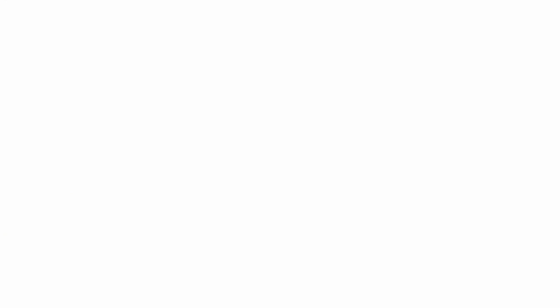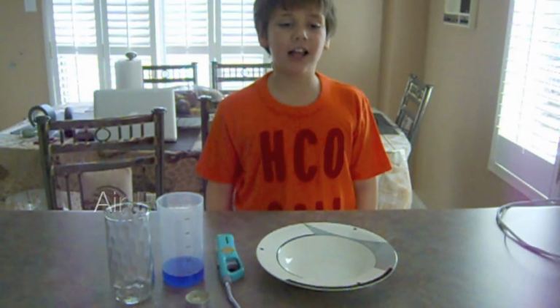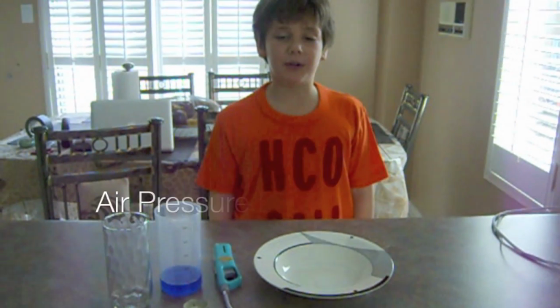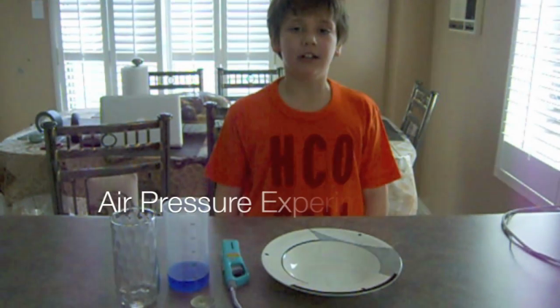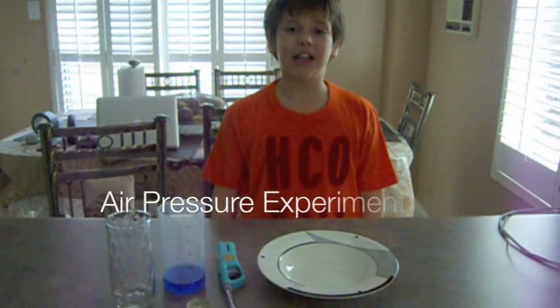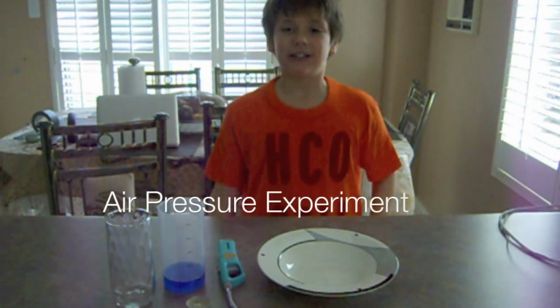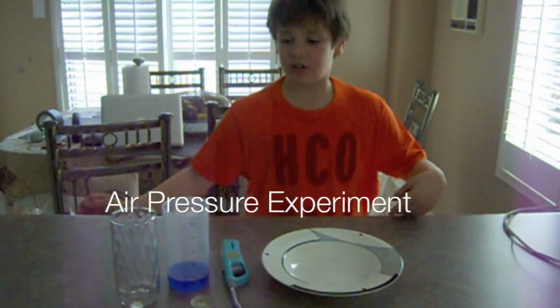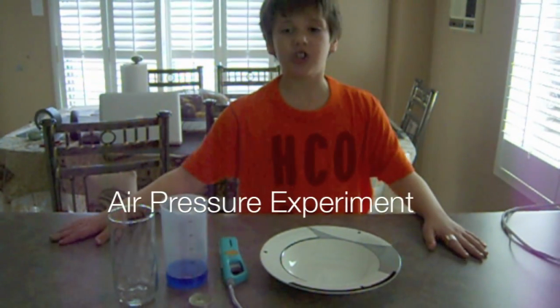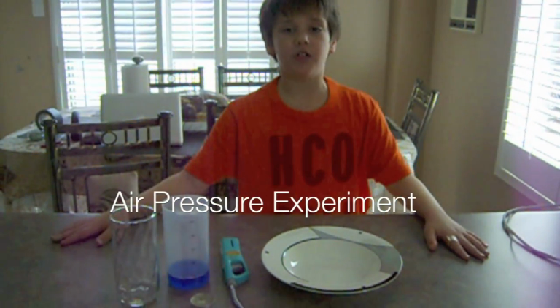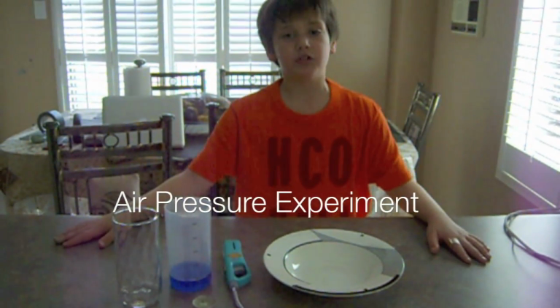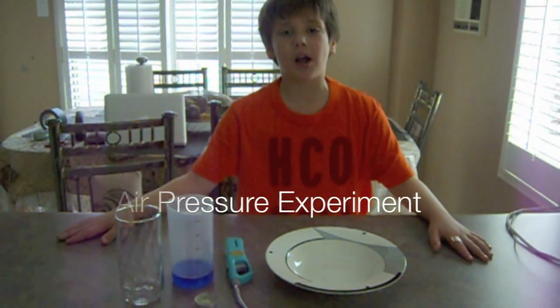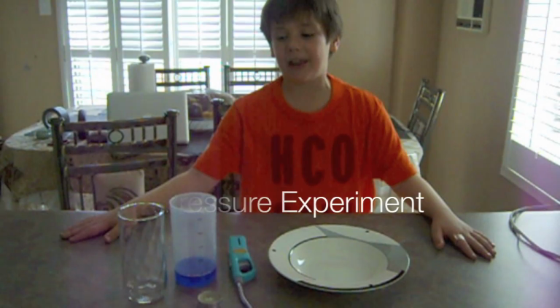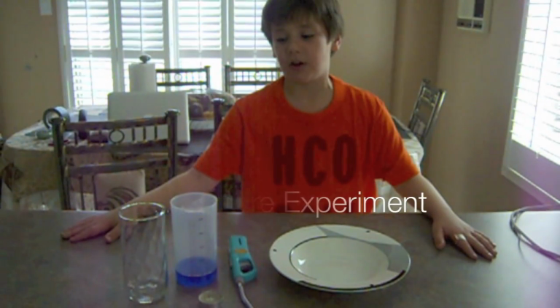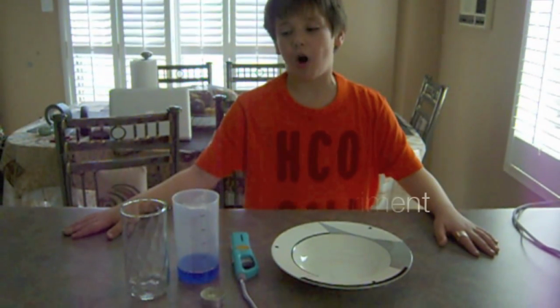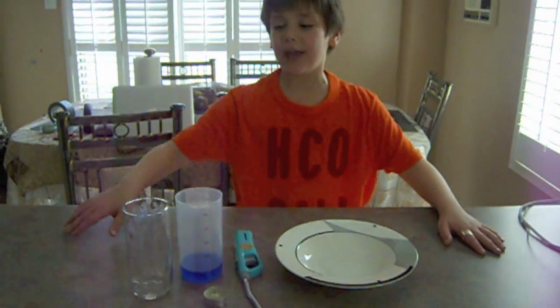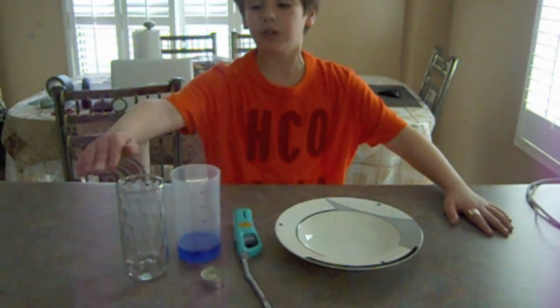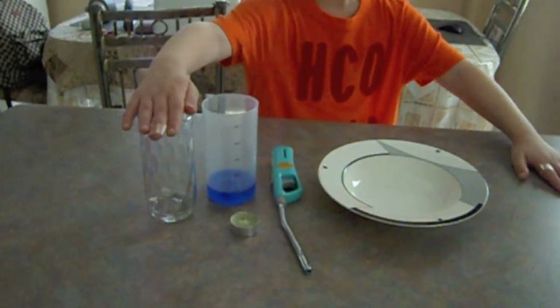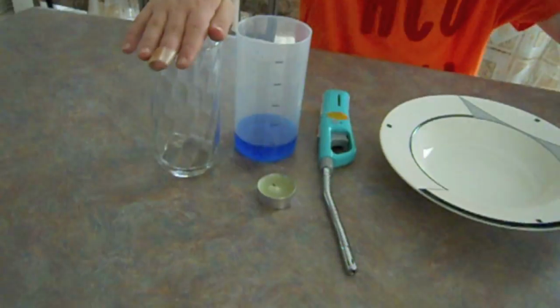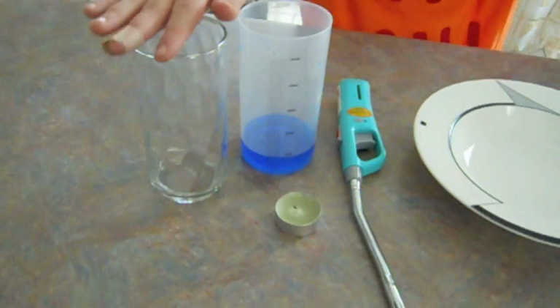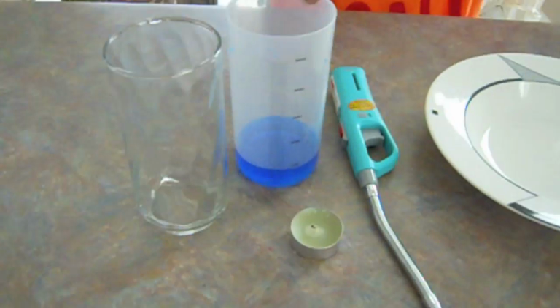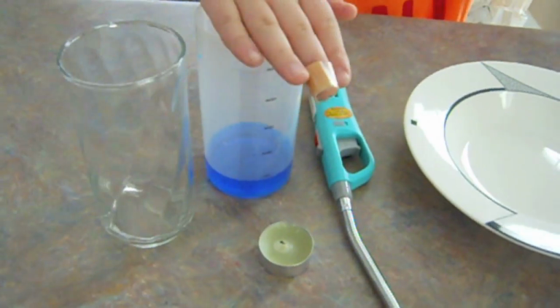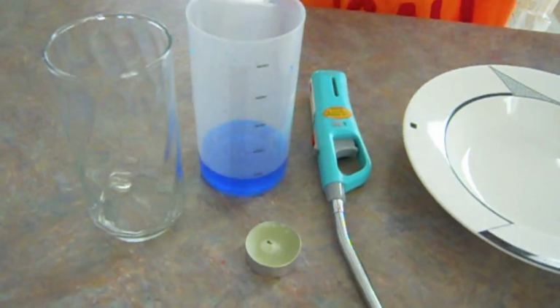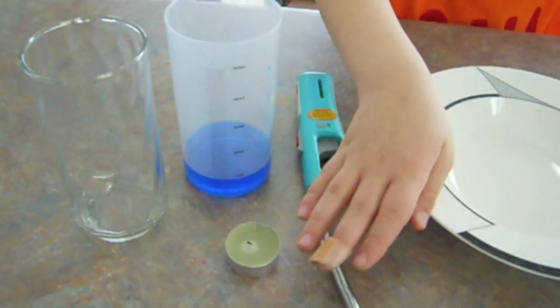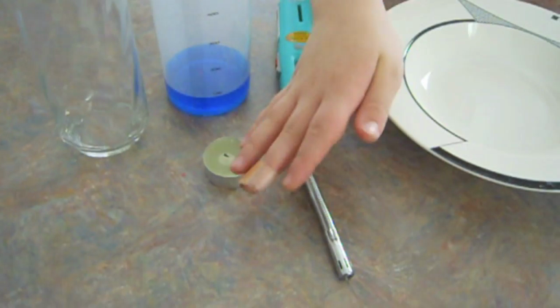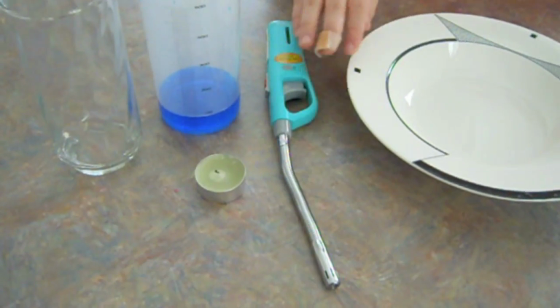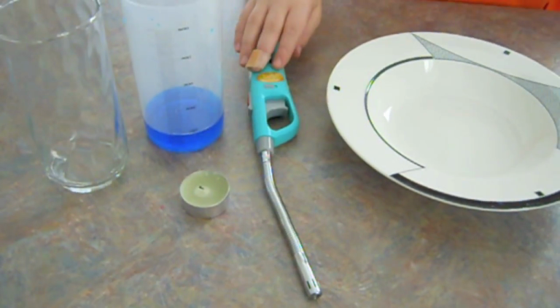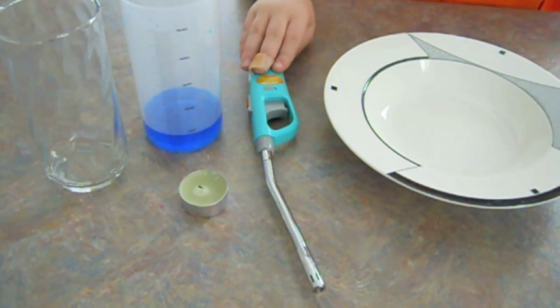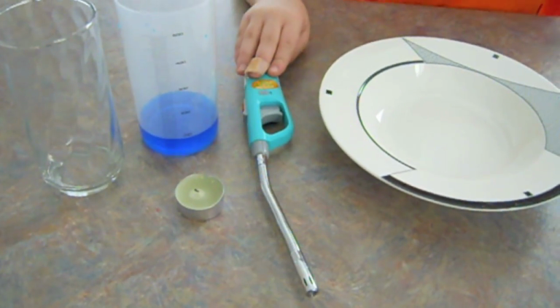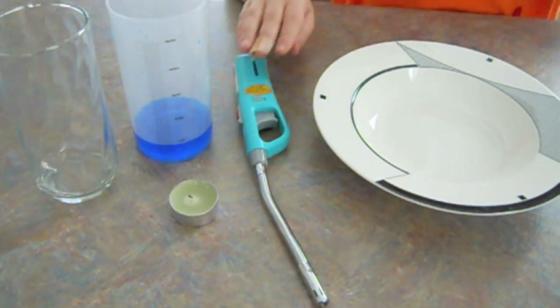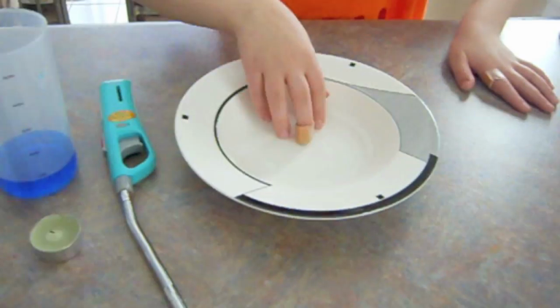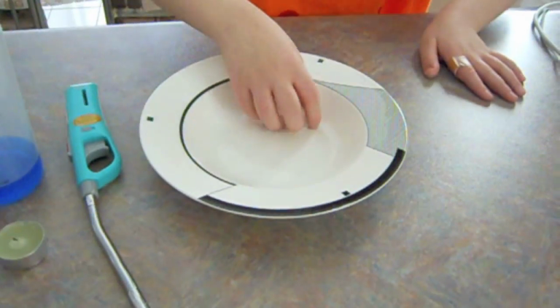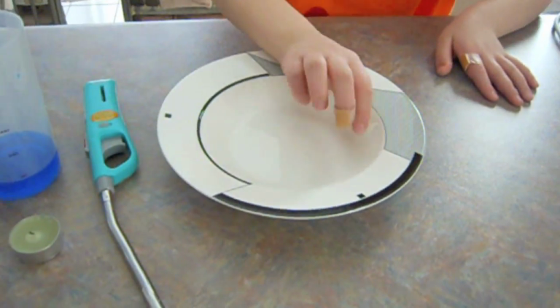Hello everyone. This is Joe's Talkable Airplay. All we have today: glass, fruit cutting board, candle, lighter, and a bowl.